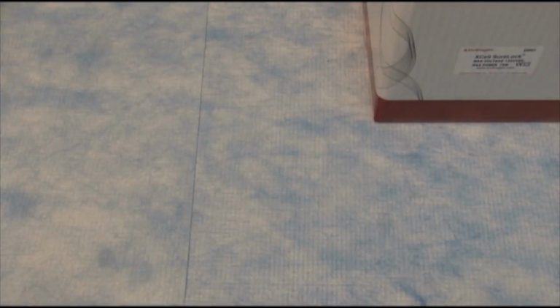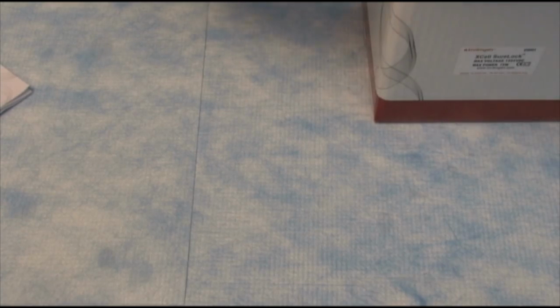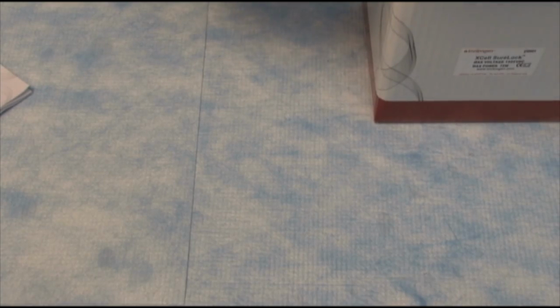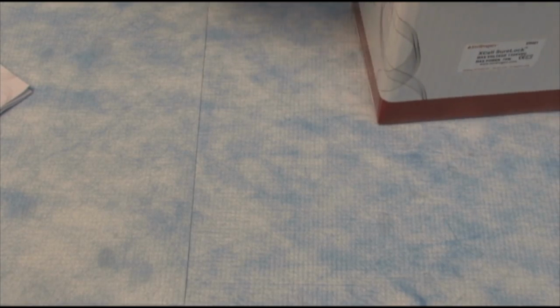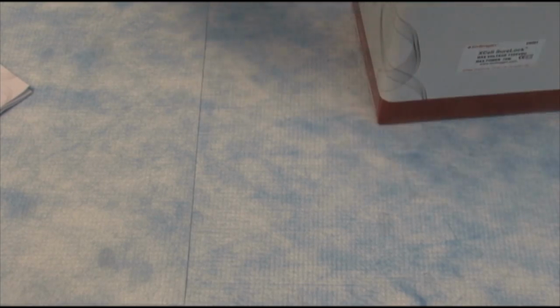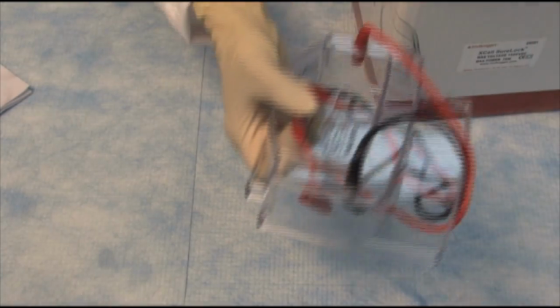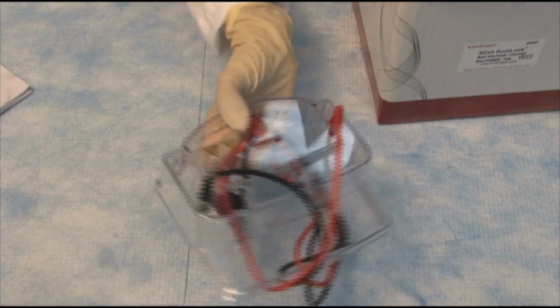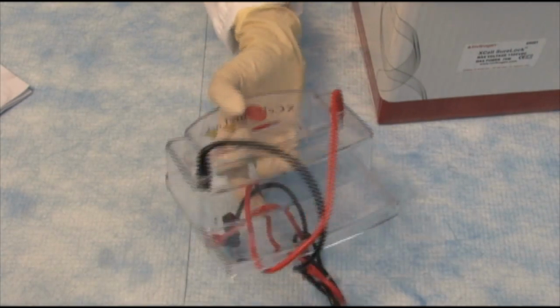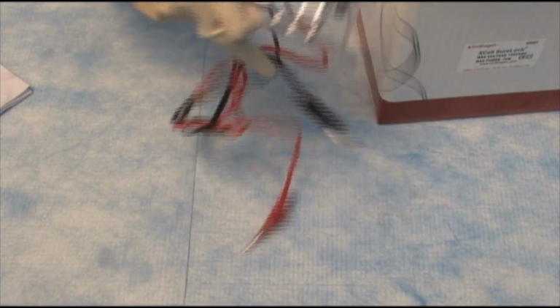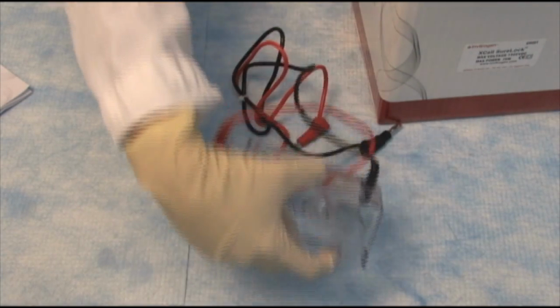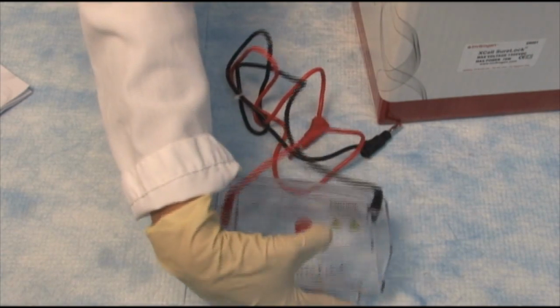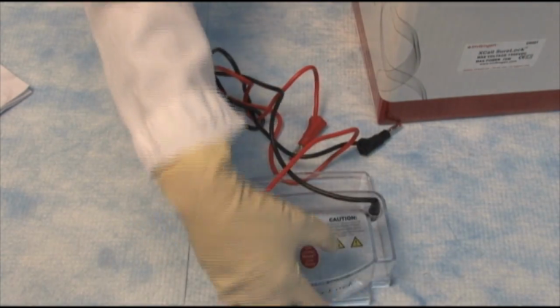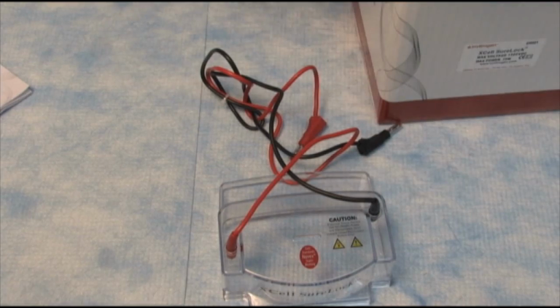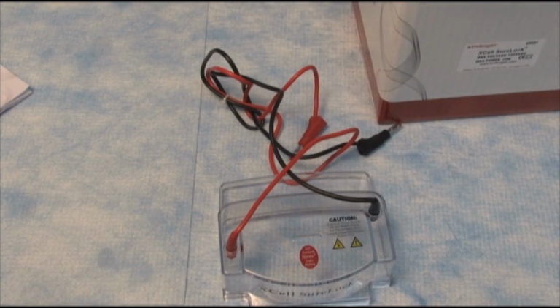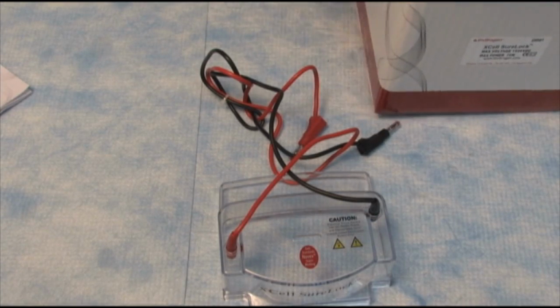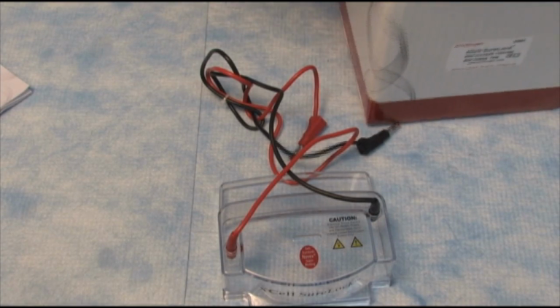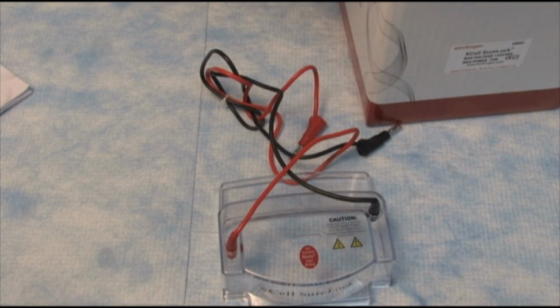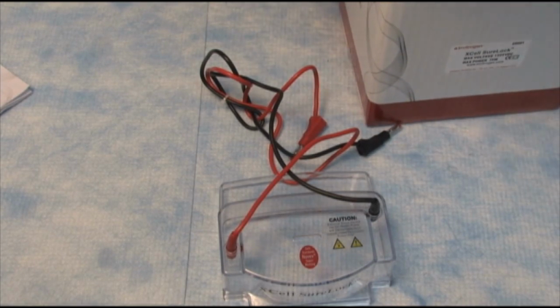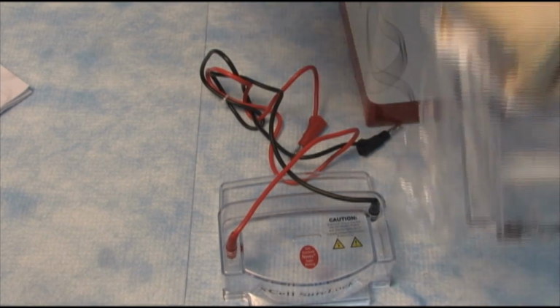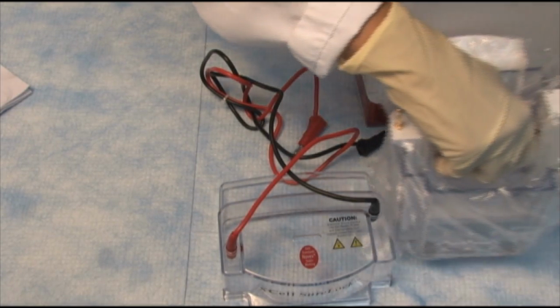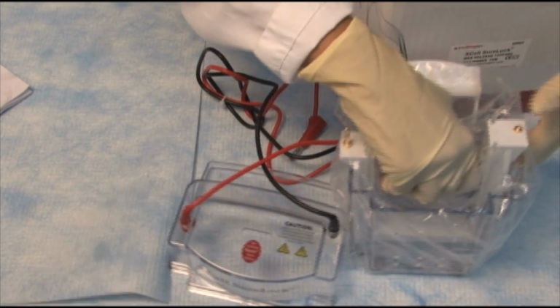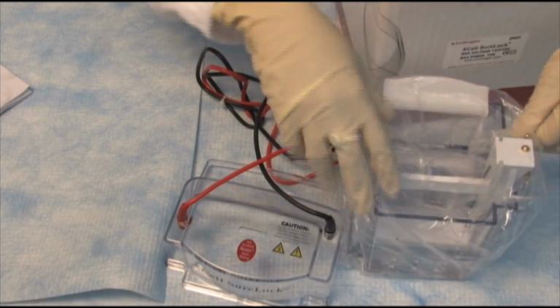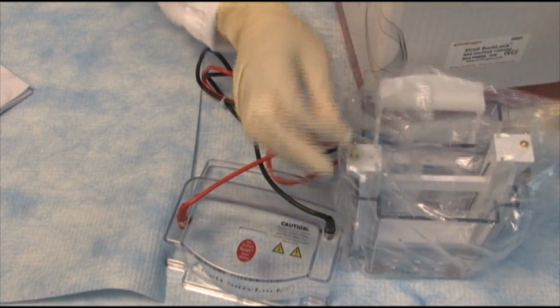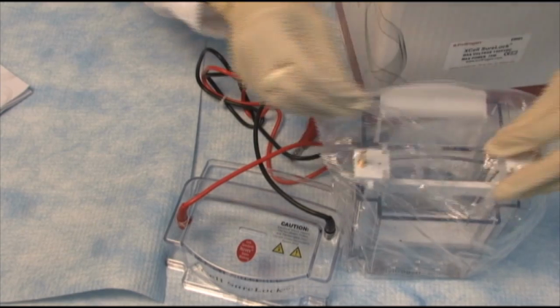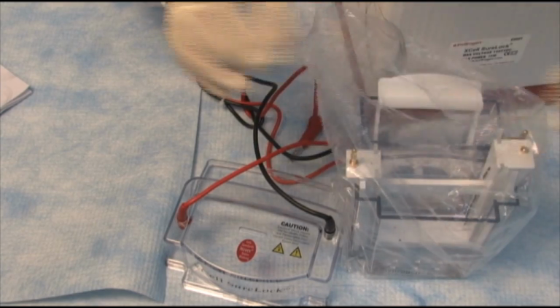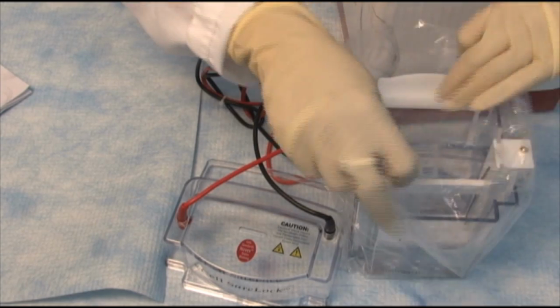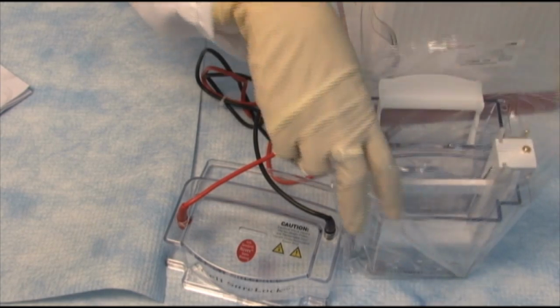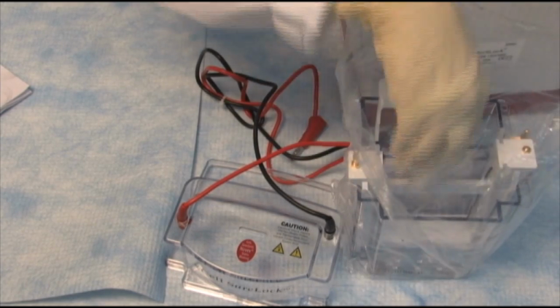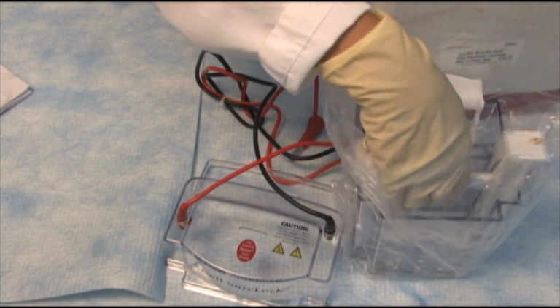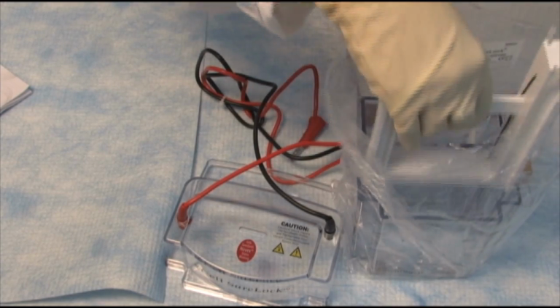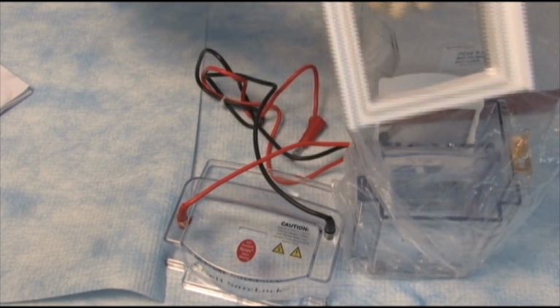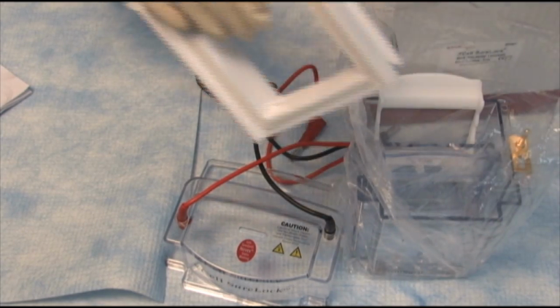Here is the lid of the gel apparatus system. Here is the actual gel box, and inside you have the buffer core.